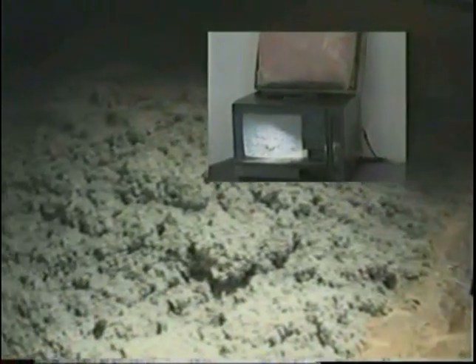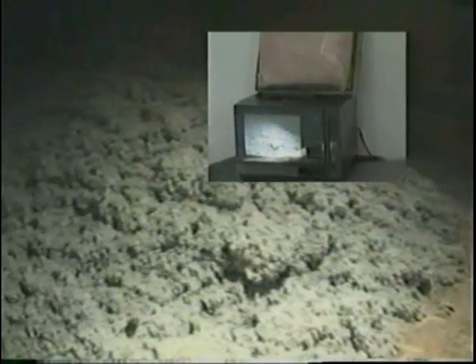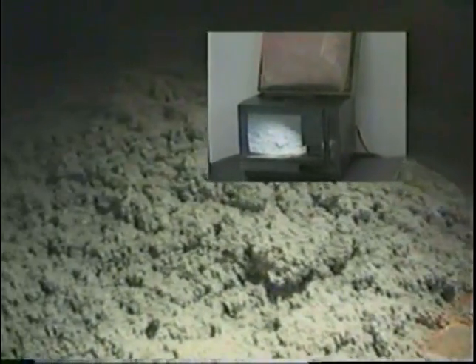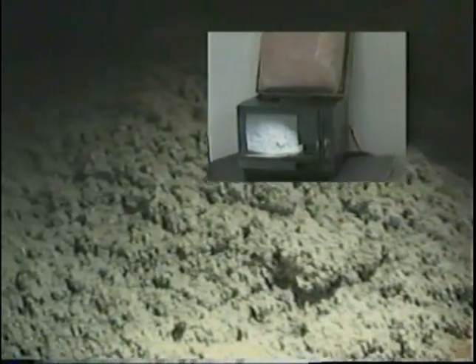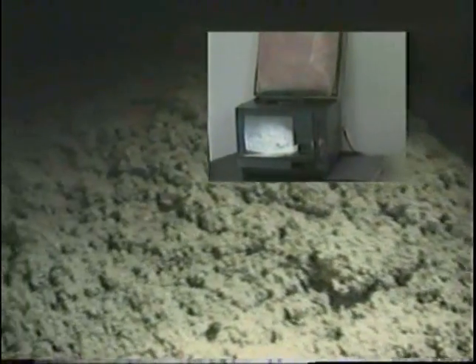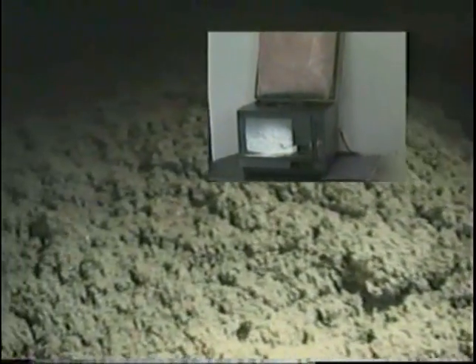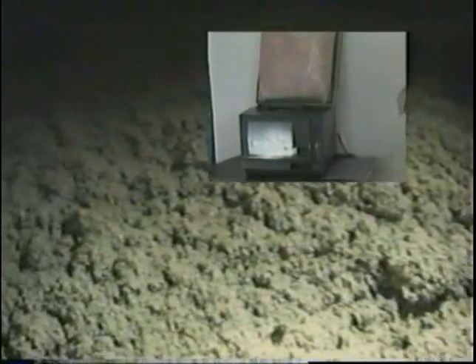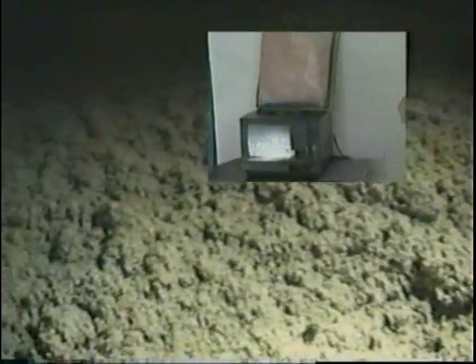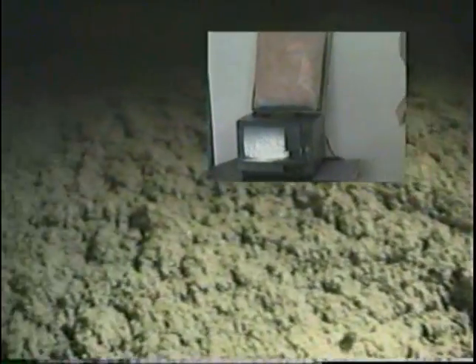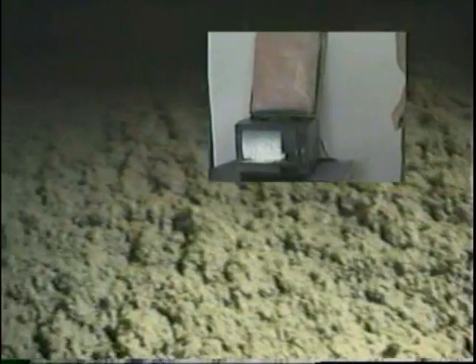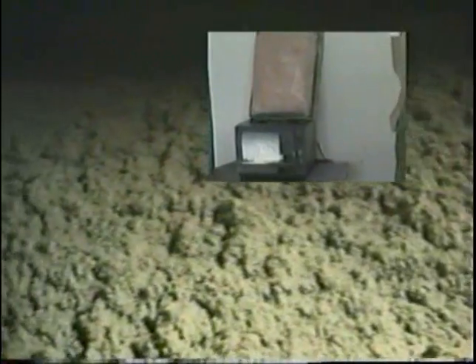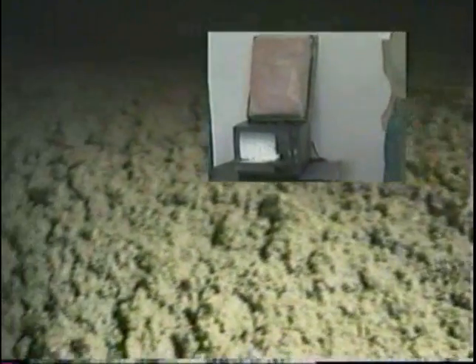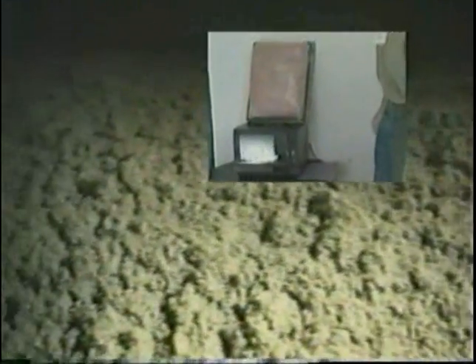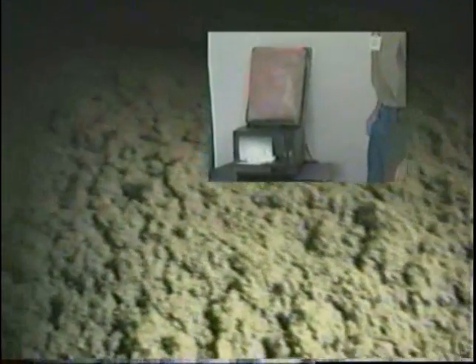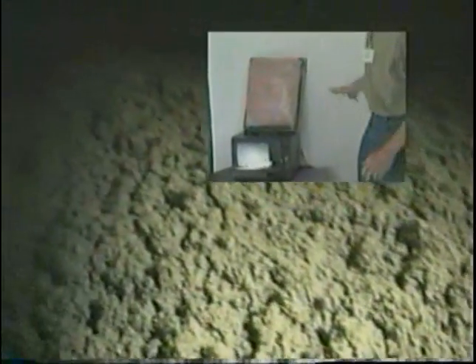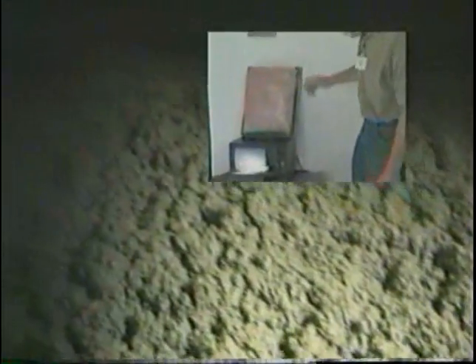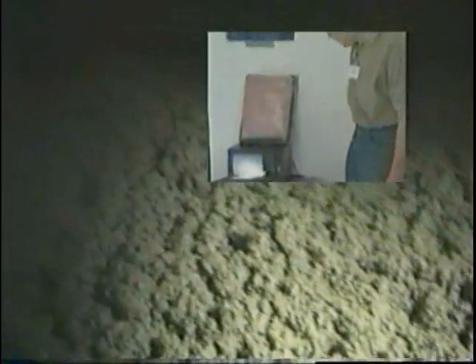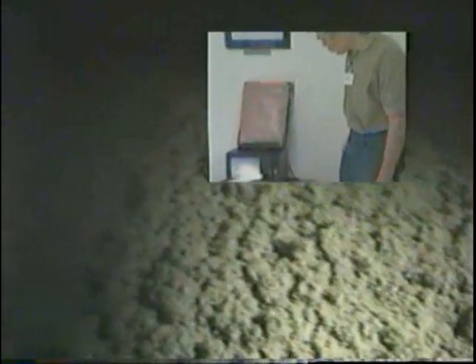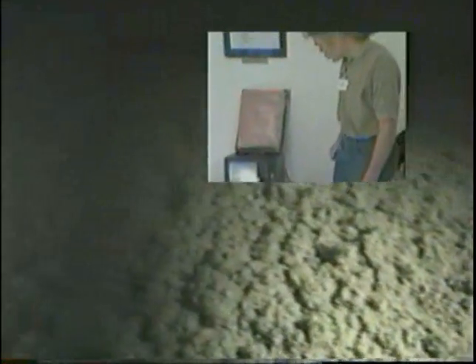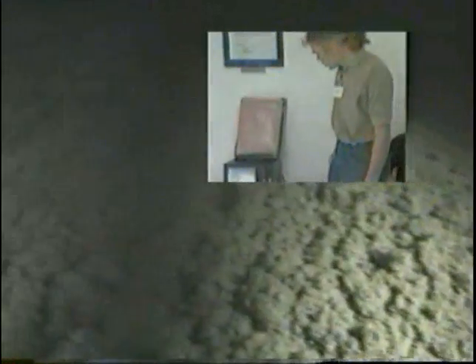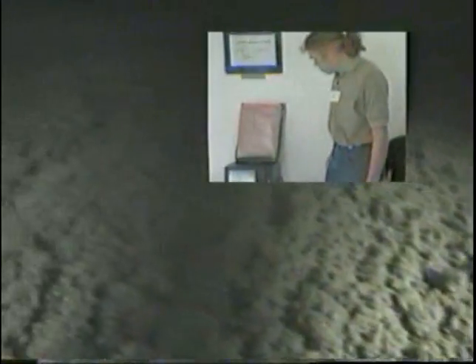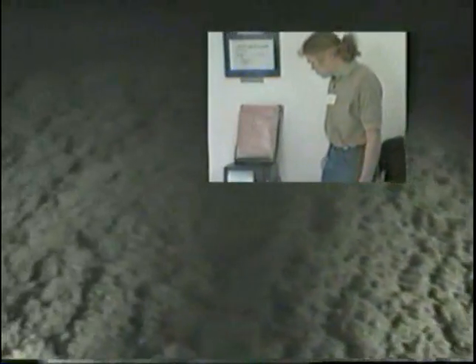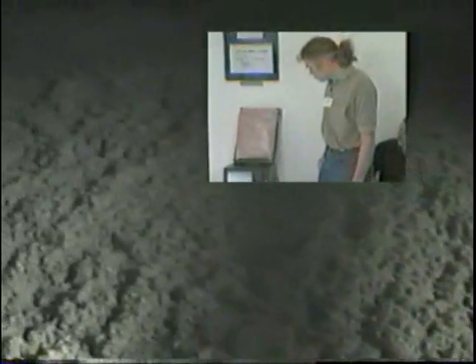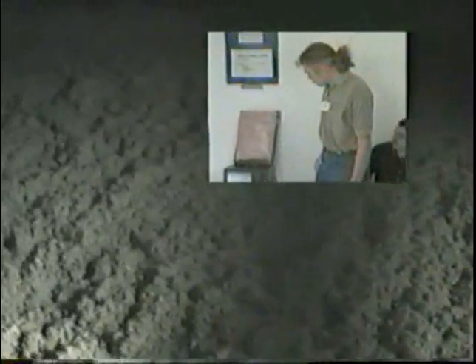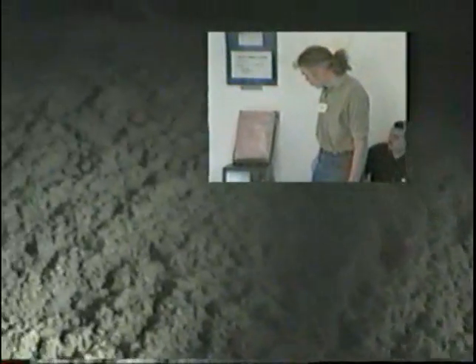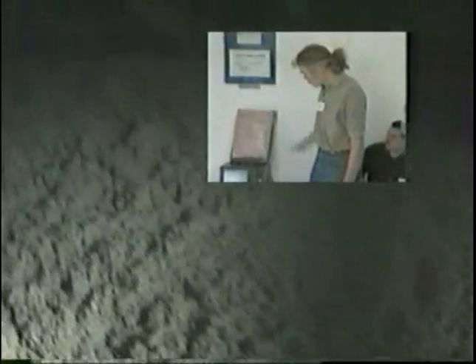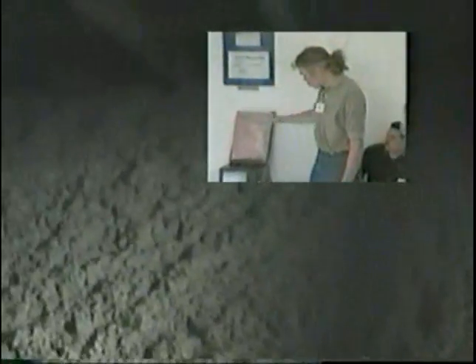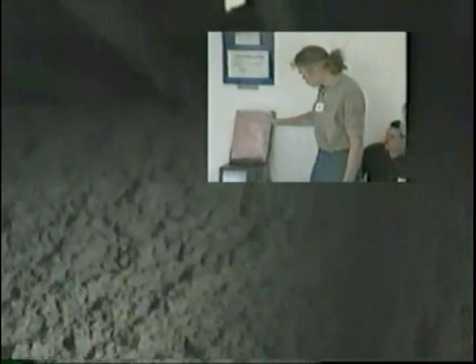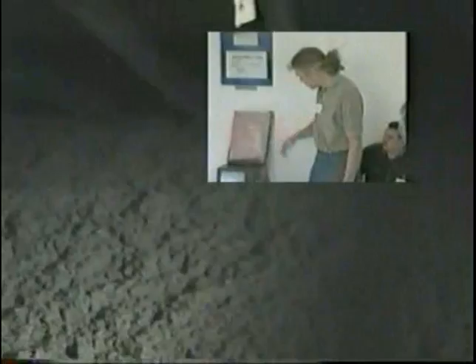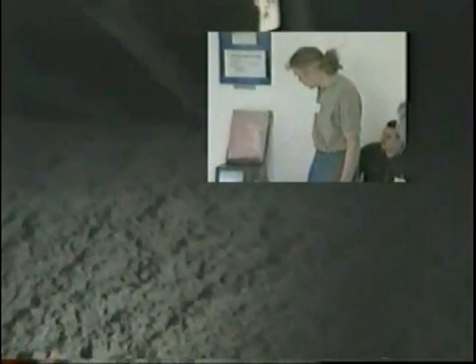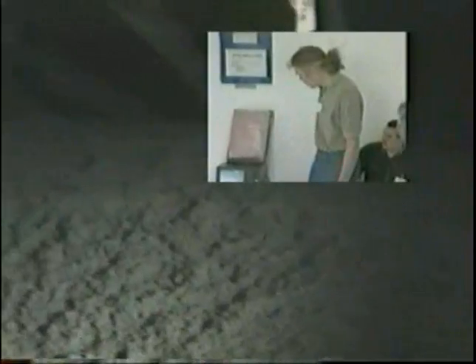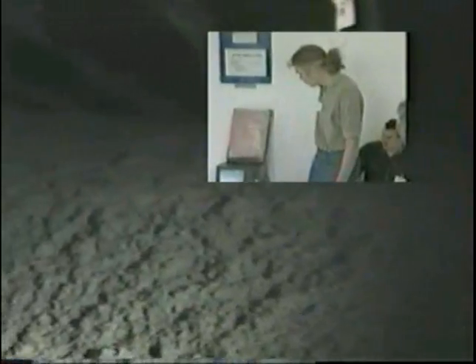We're in this knee wall over here now, and again there's a complete insulation job all the way across that ceiling level.